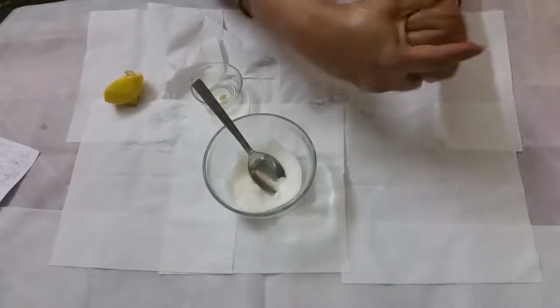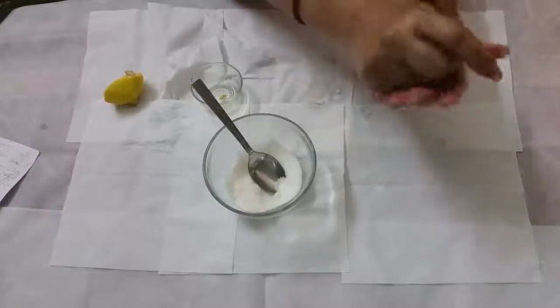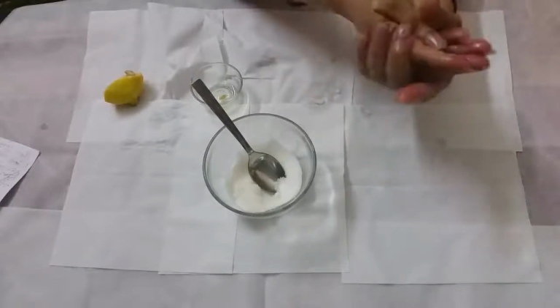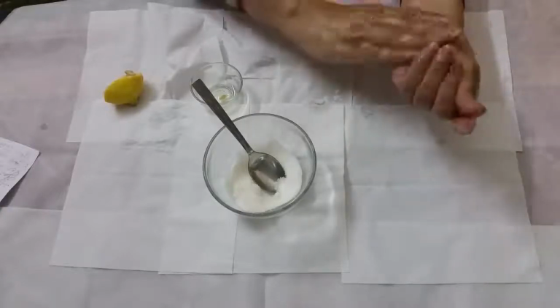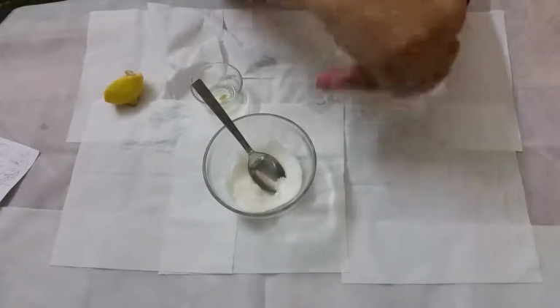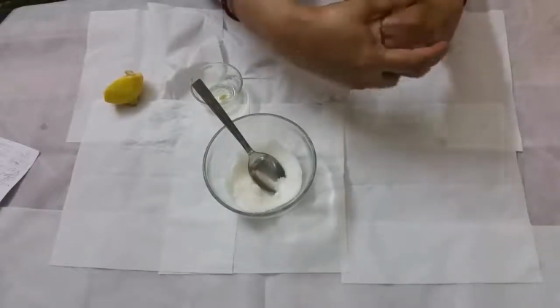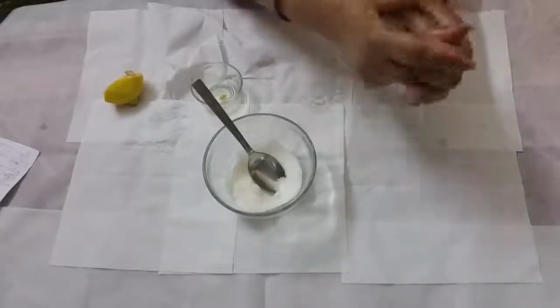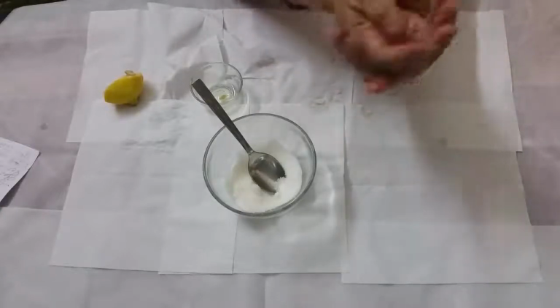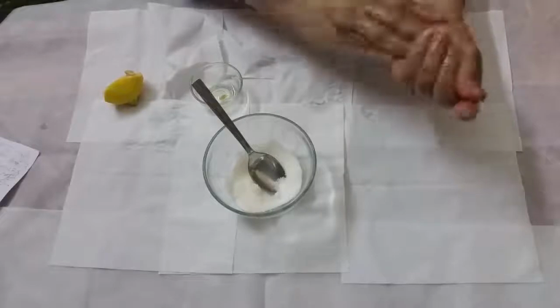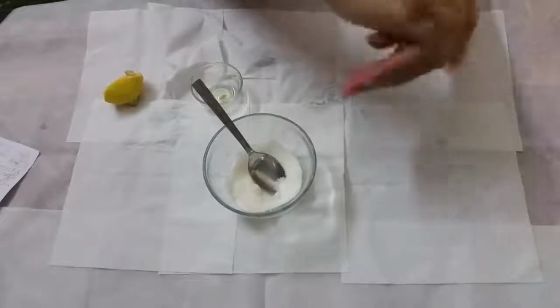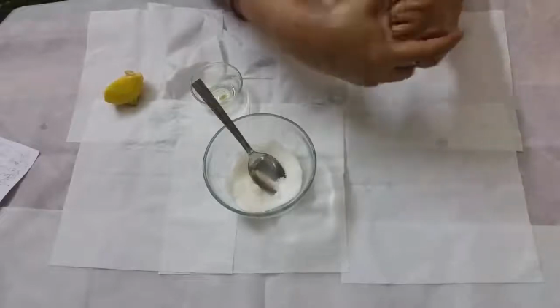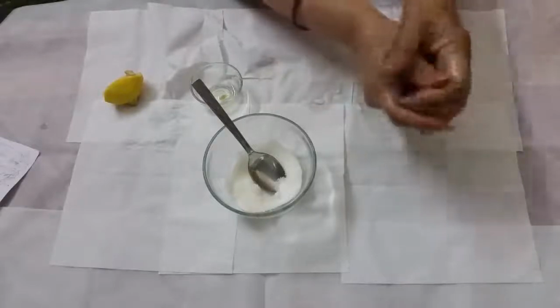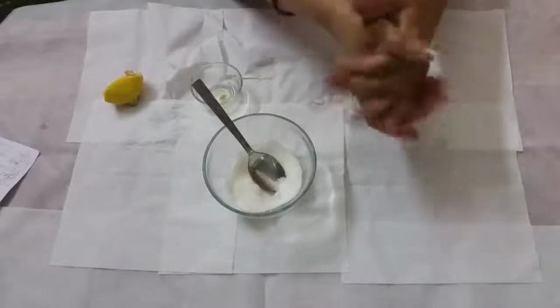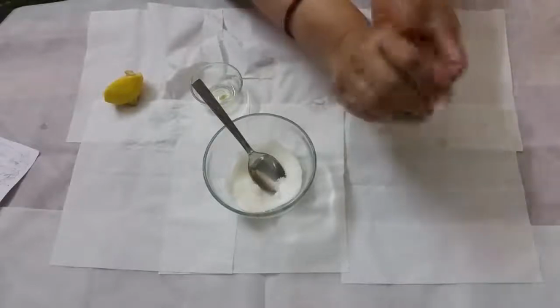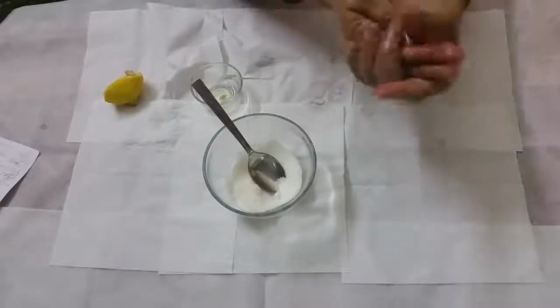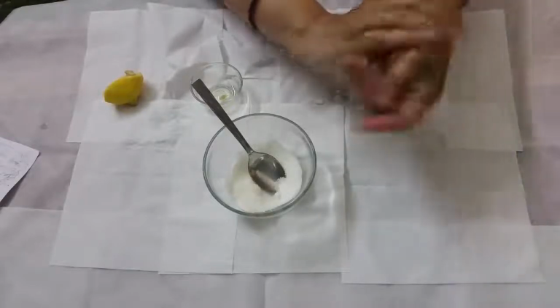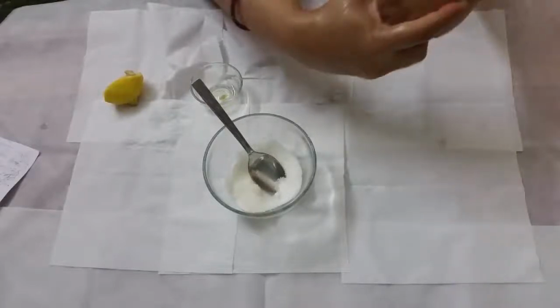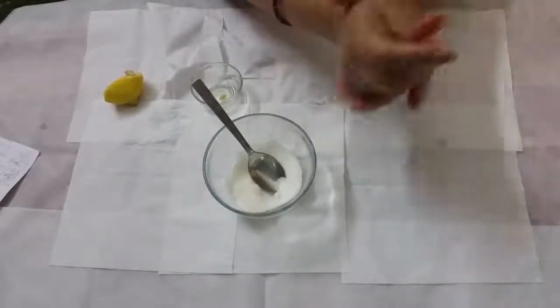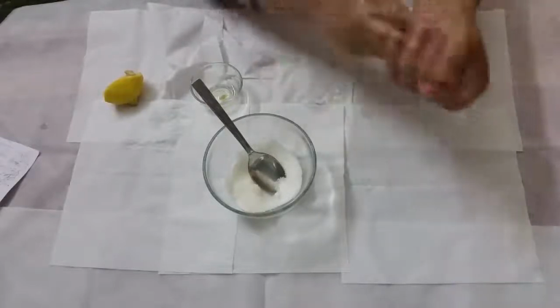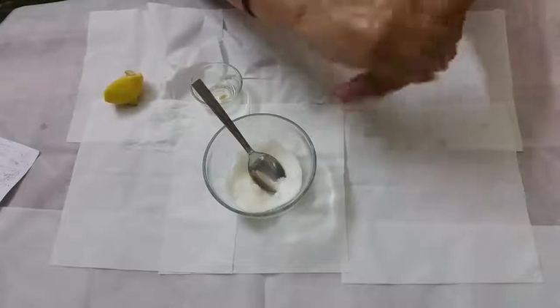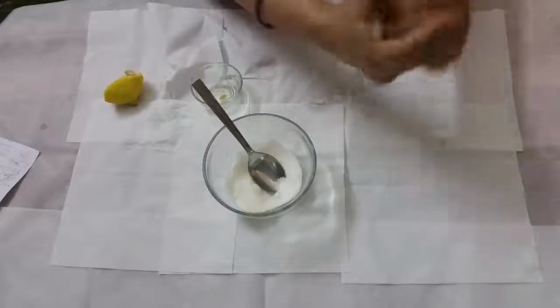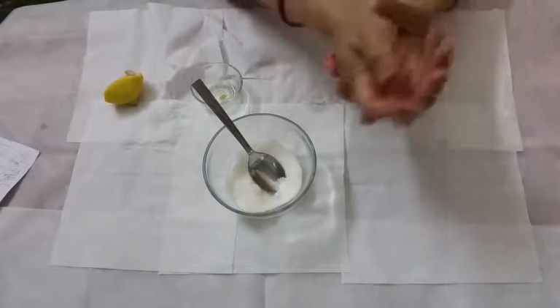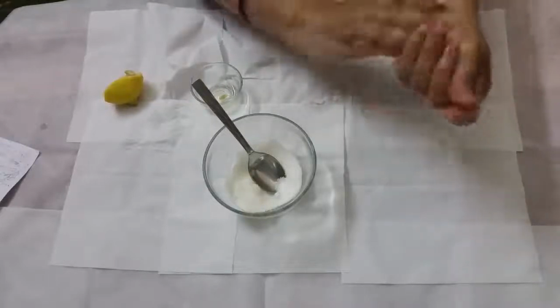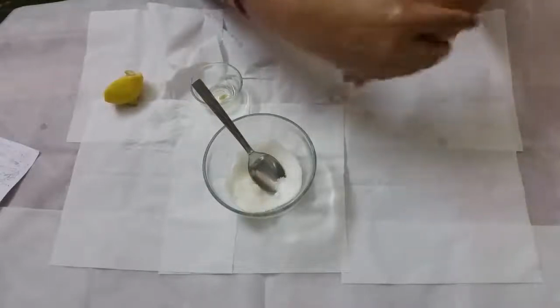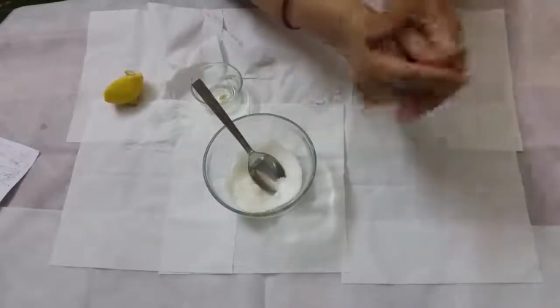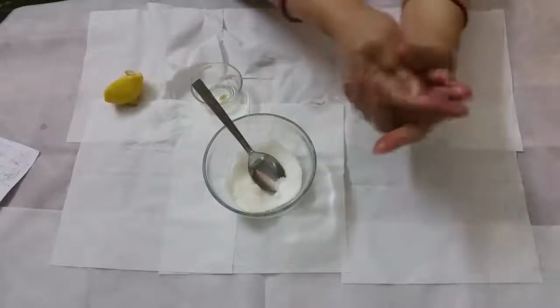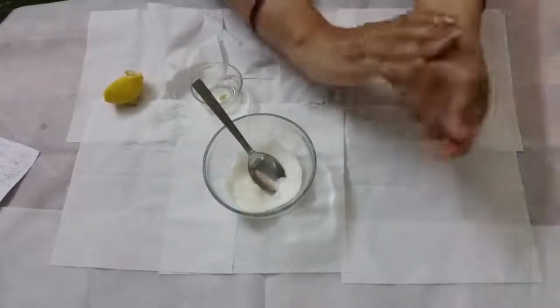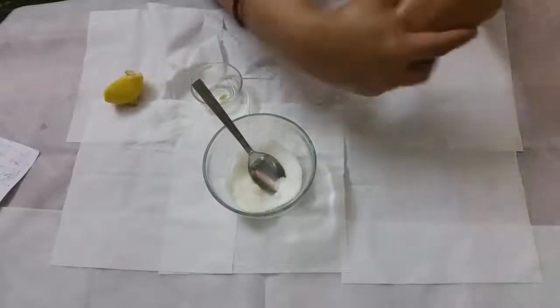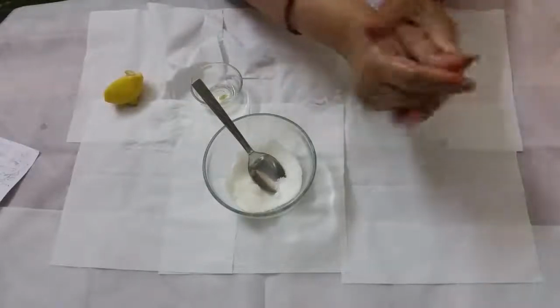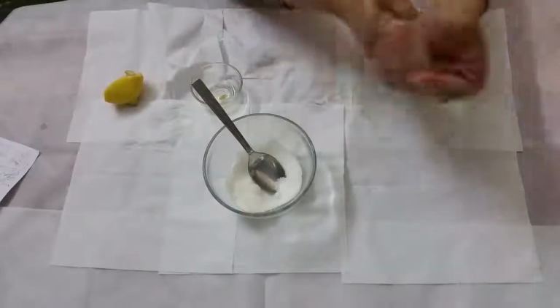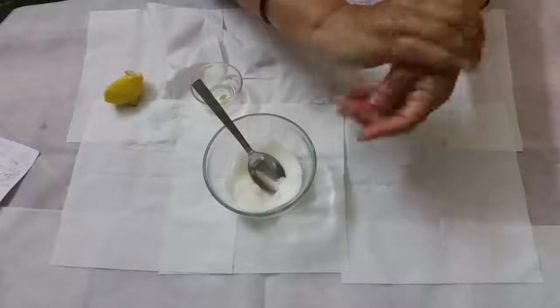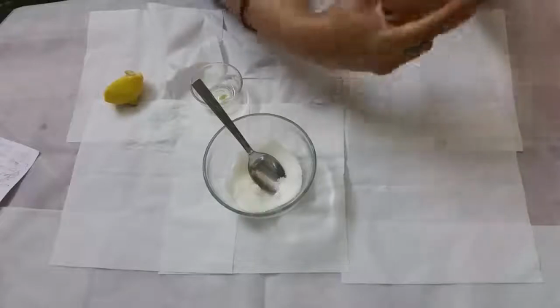You have to massage your hands until you see all the sugar is melted on your hands. Once the sugar is melted, you can go and wash your hands.